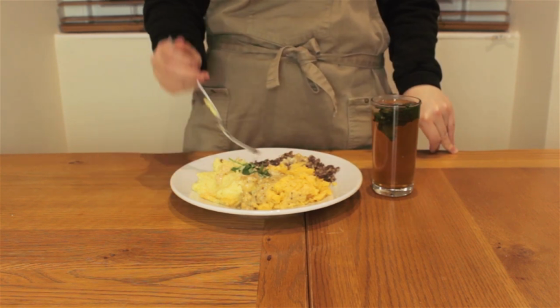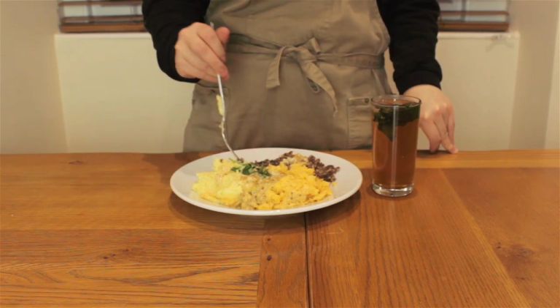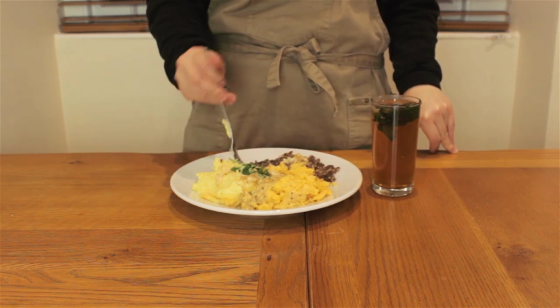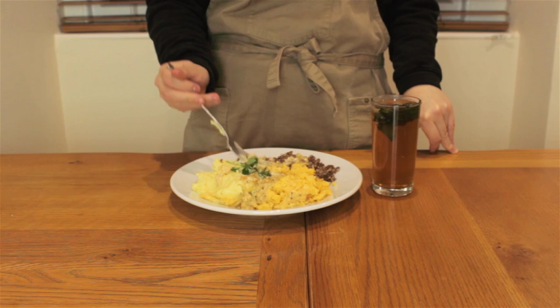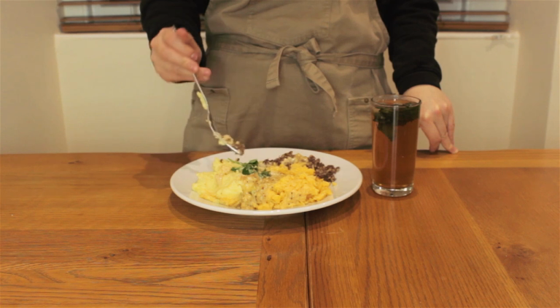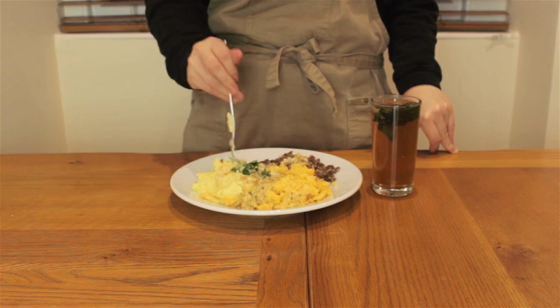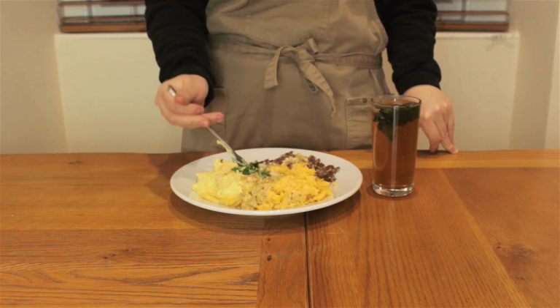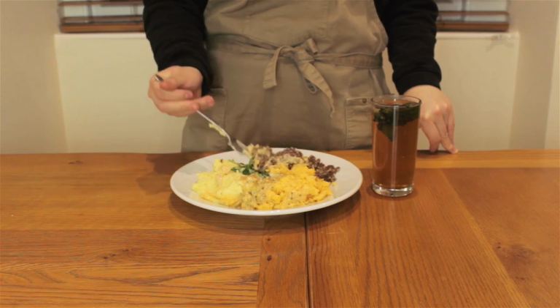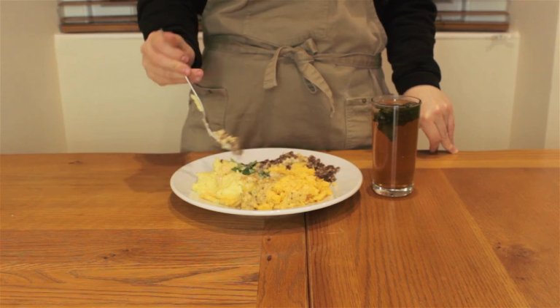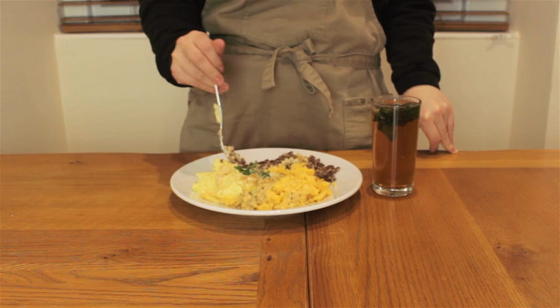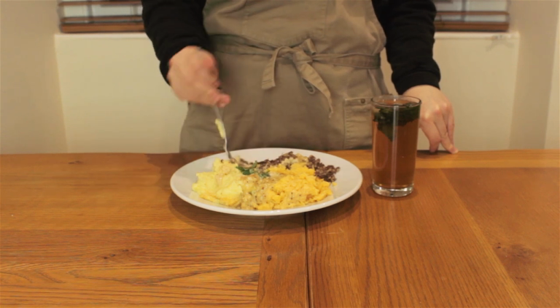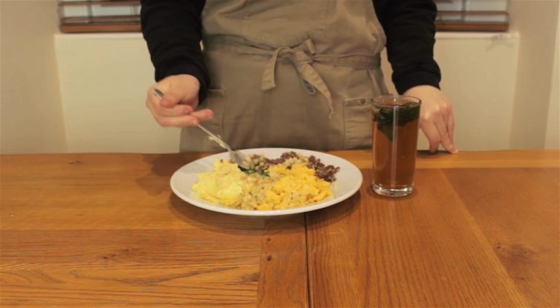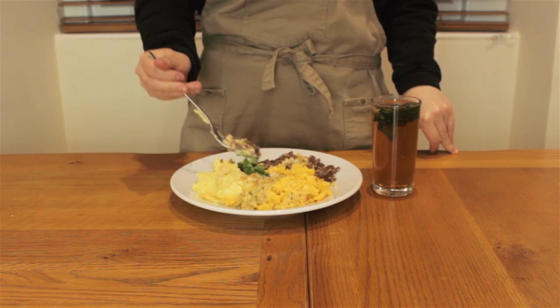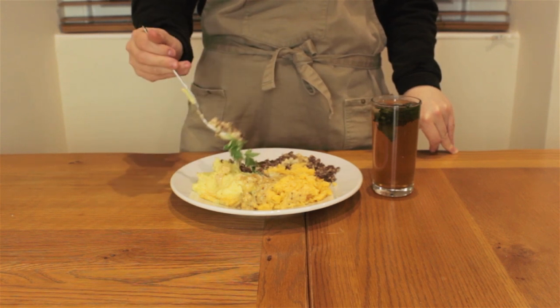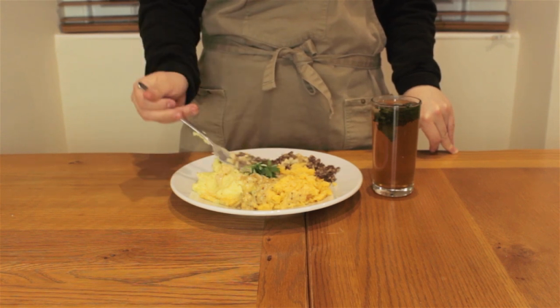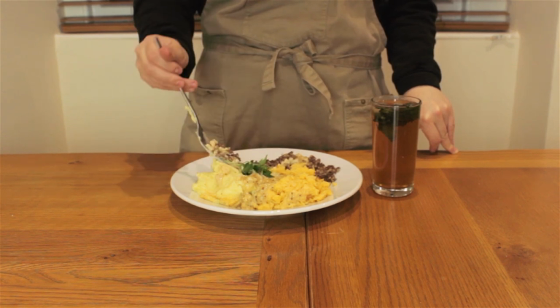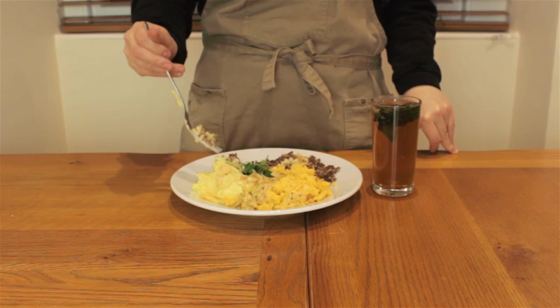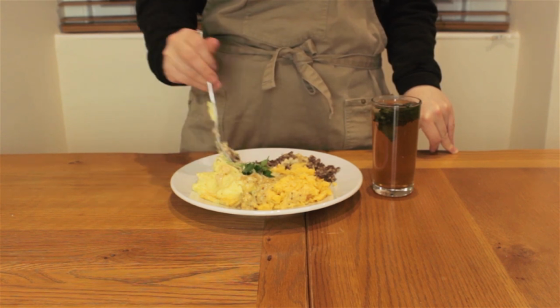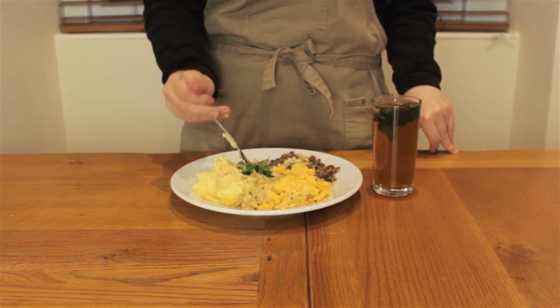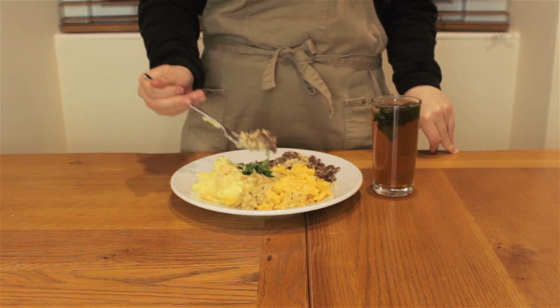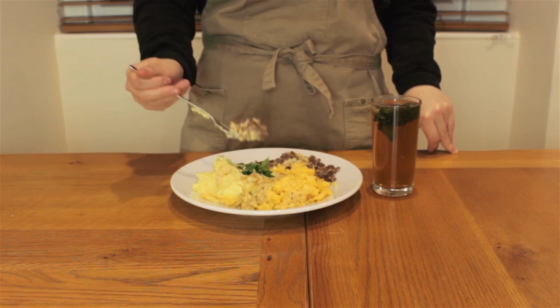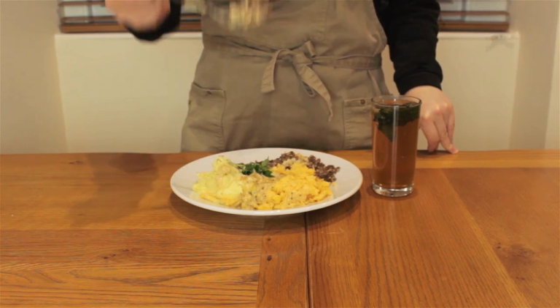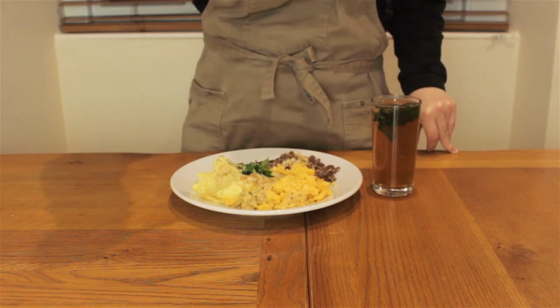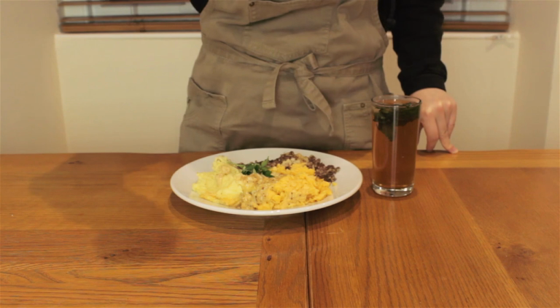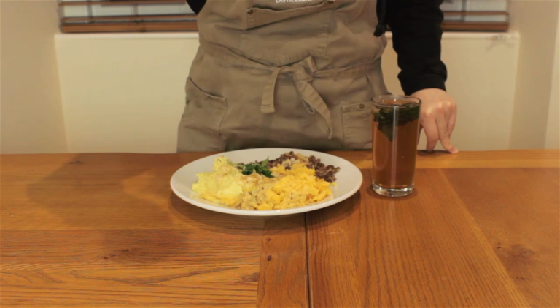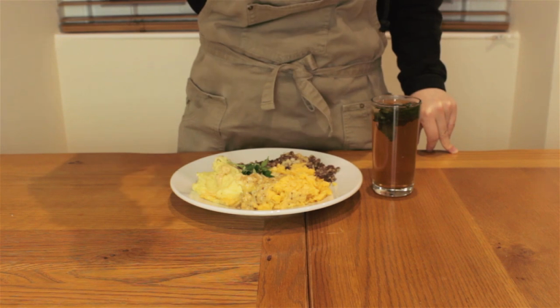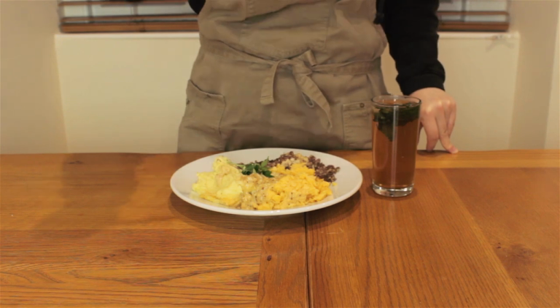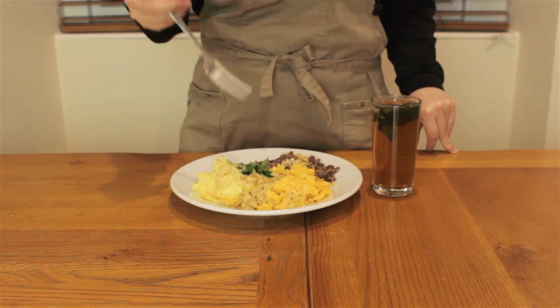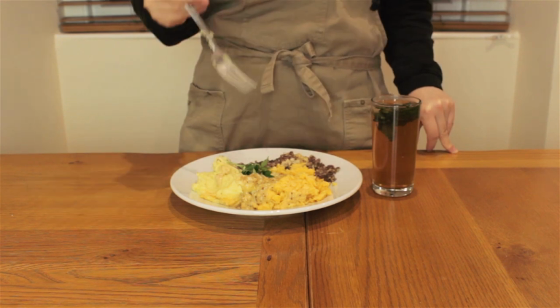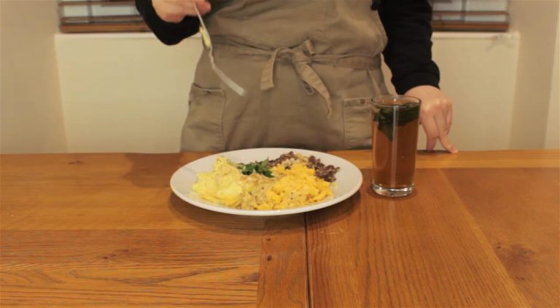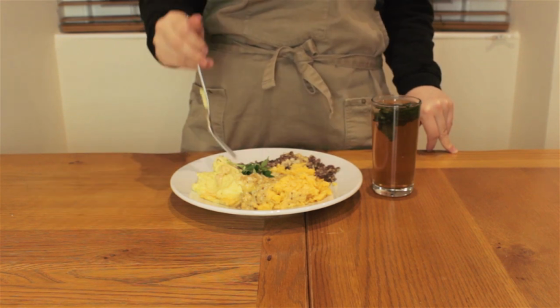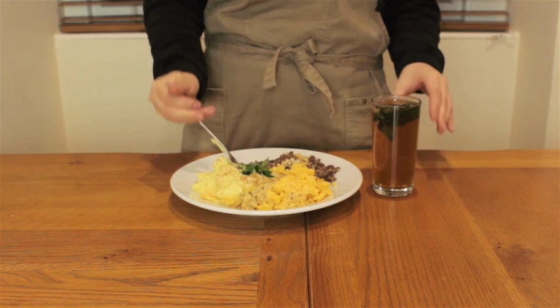Anyway, I'm hungry, so I'm off to eat this in peace. Don't forget to like this video and subscribe below, and I'll see you next time!